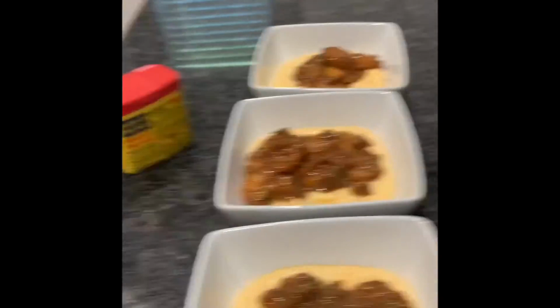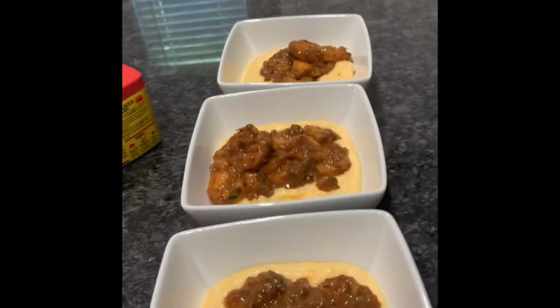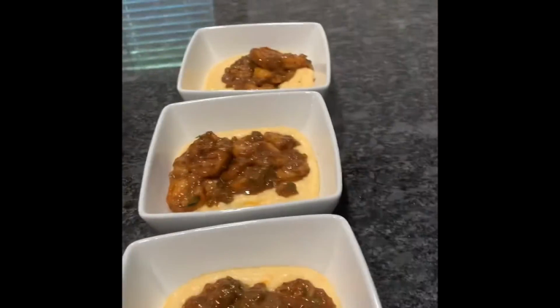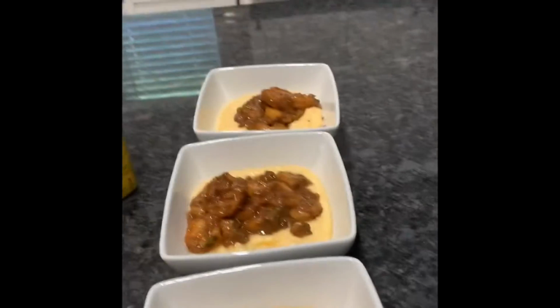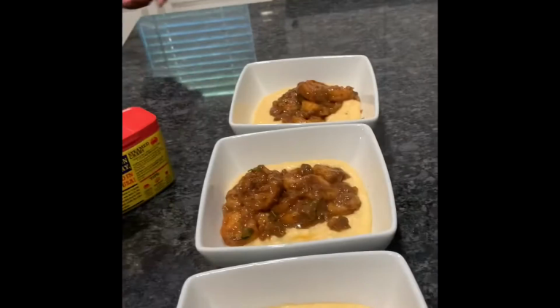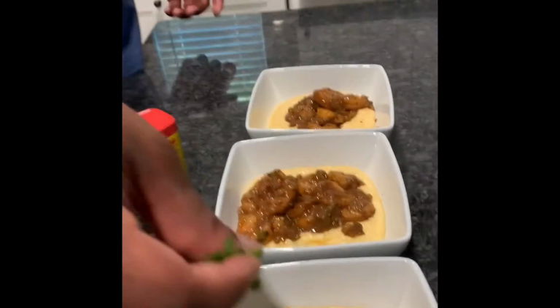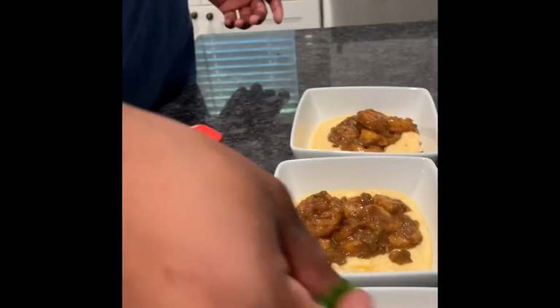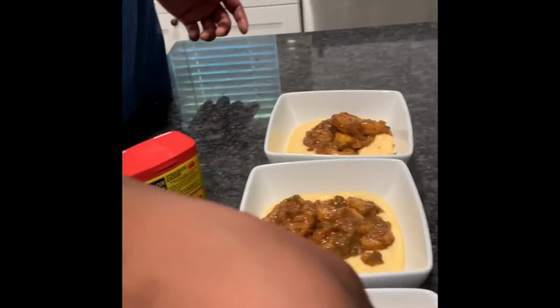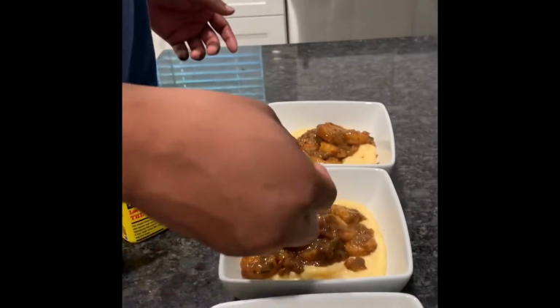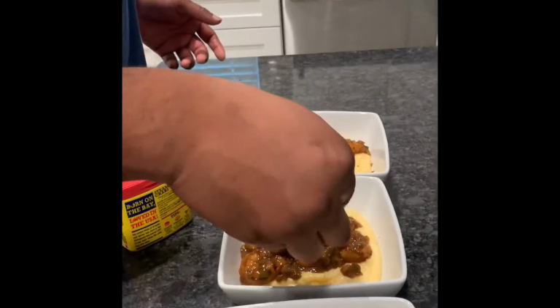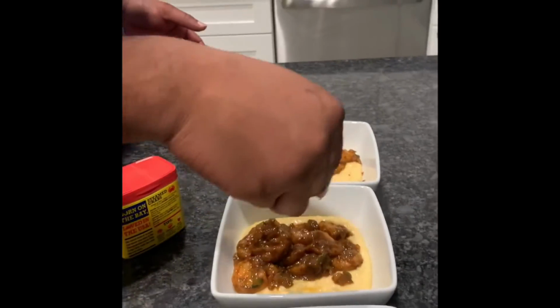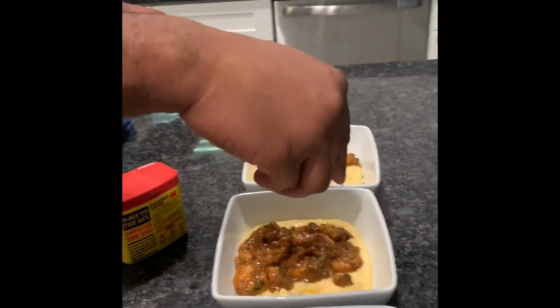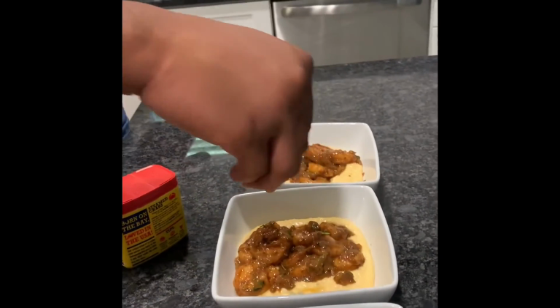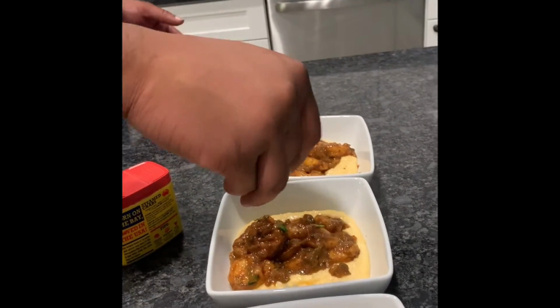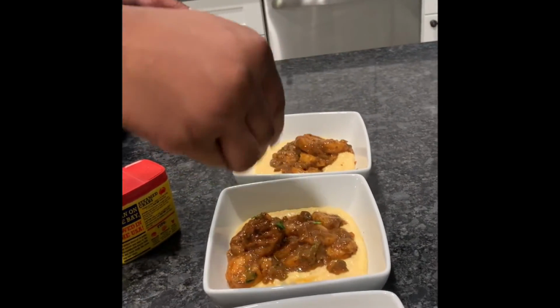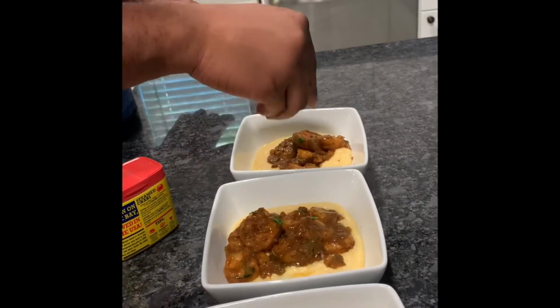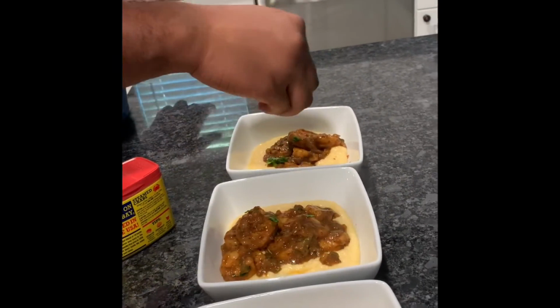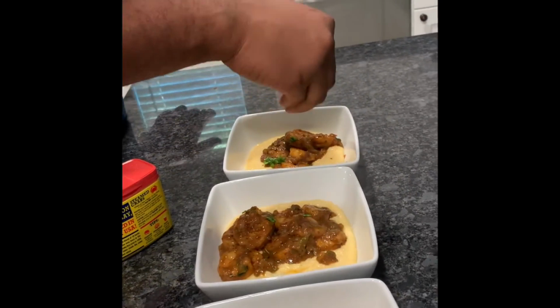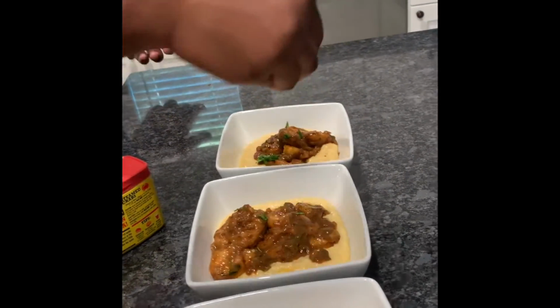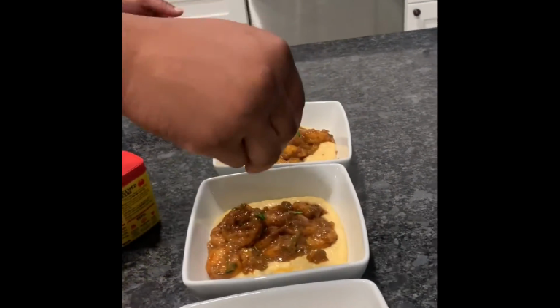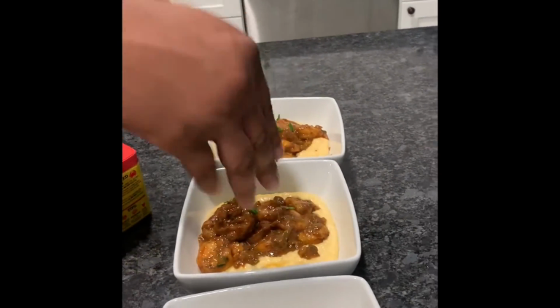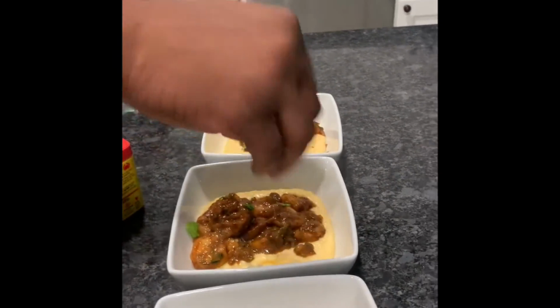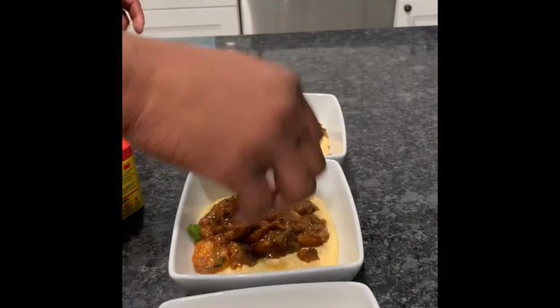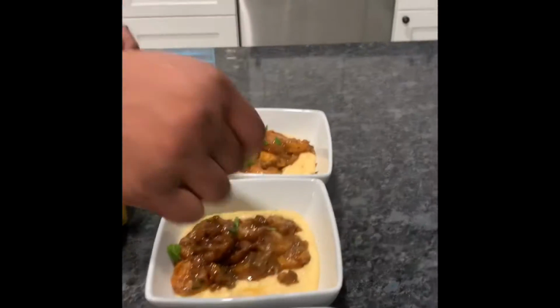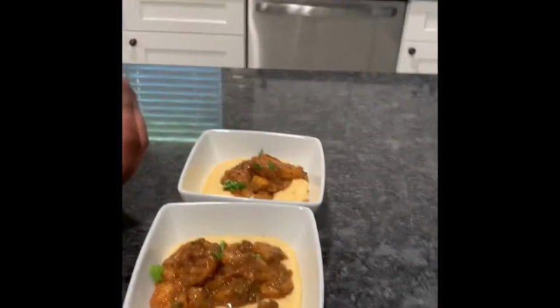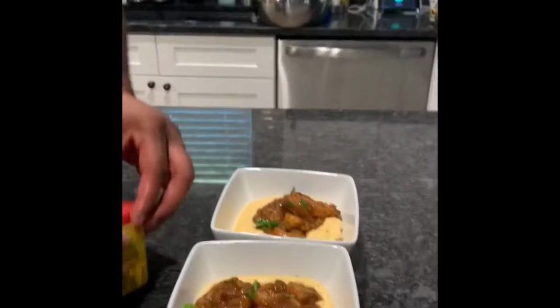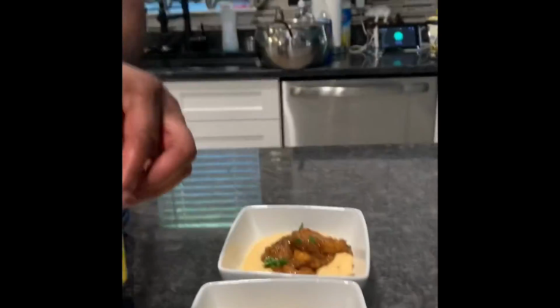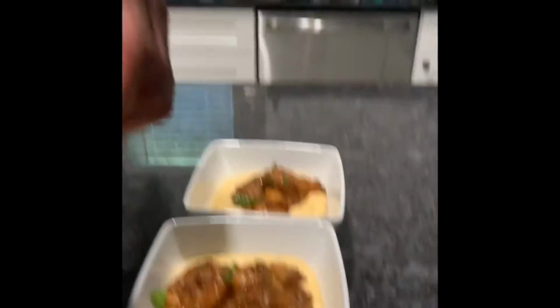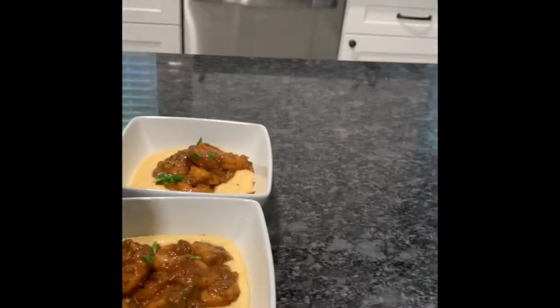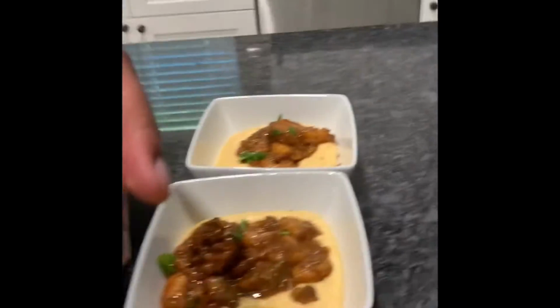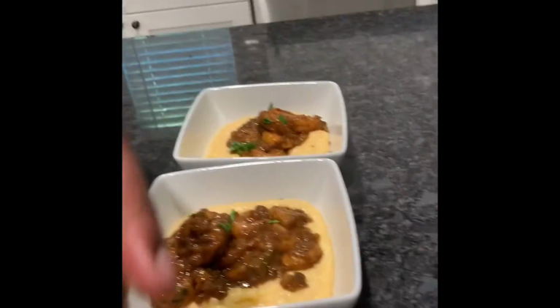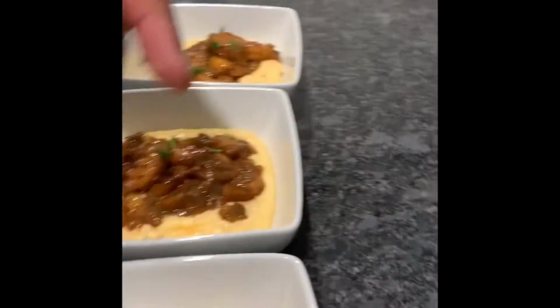Put a little parsley on top, just a little. Then I finish it with just a dash of old bay.